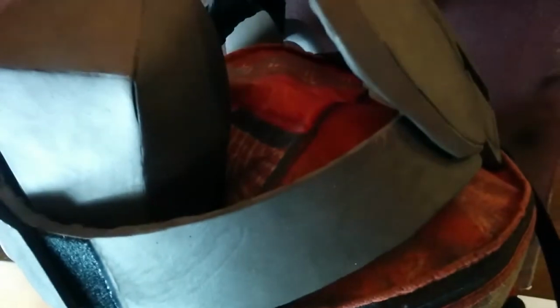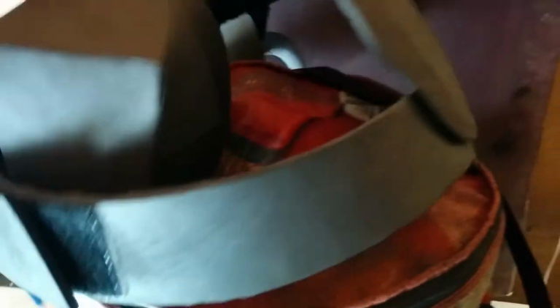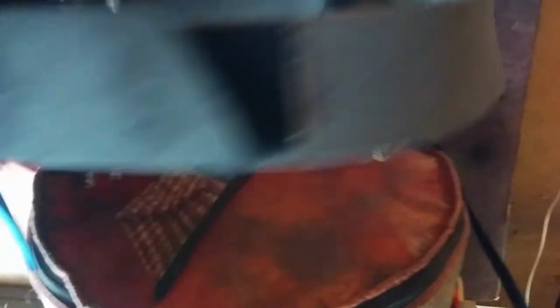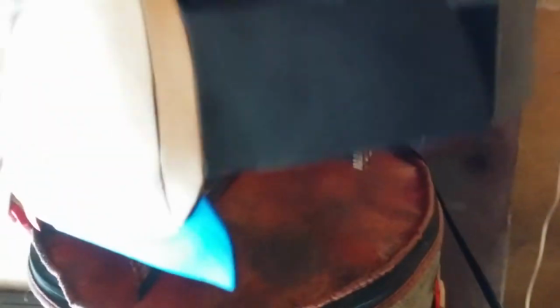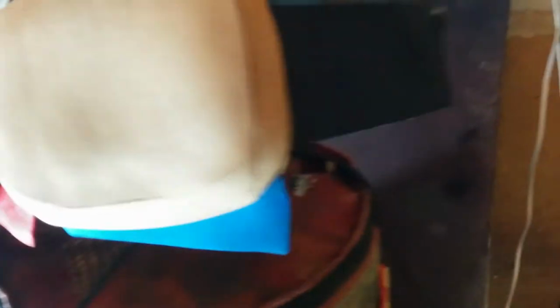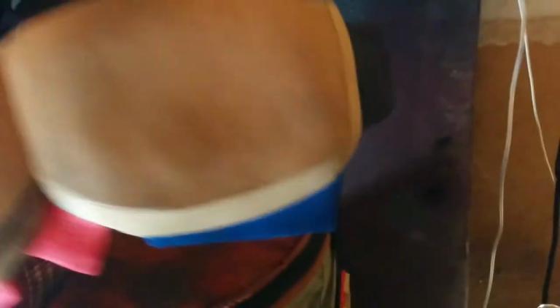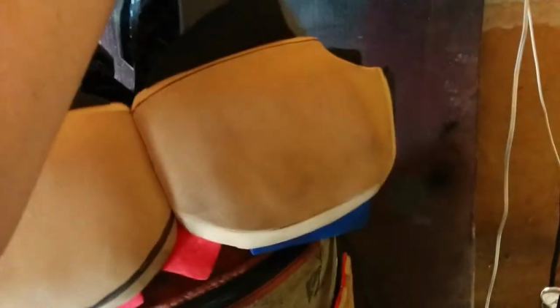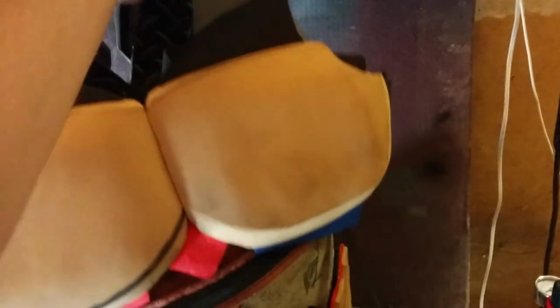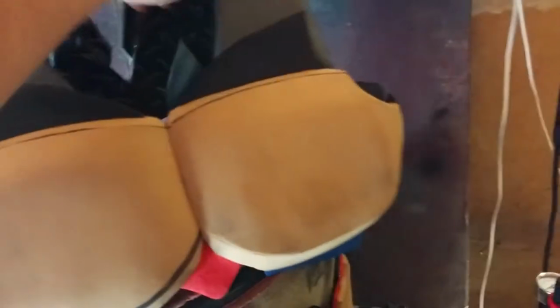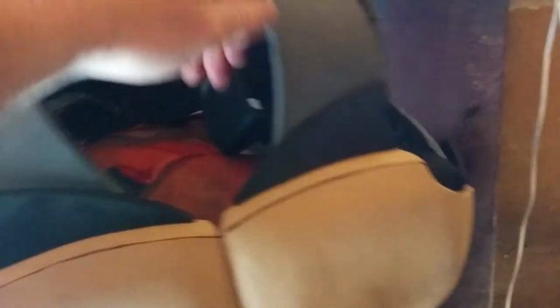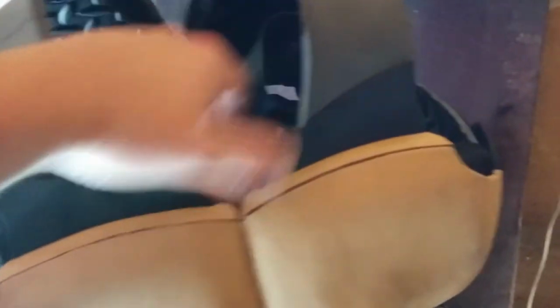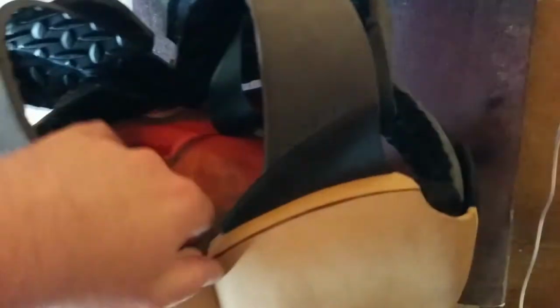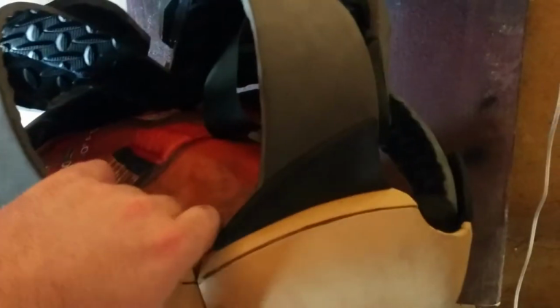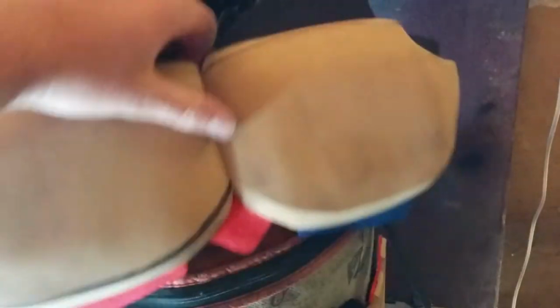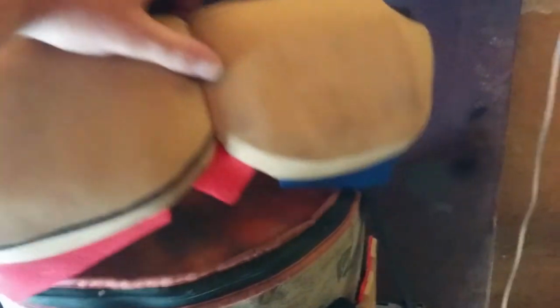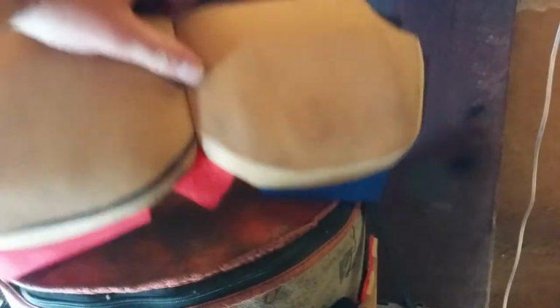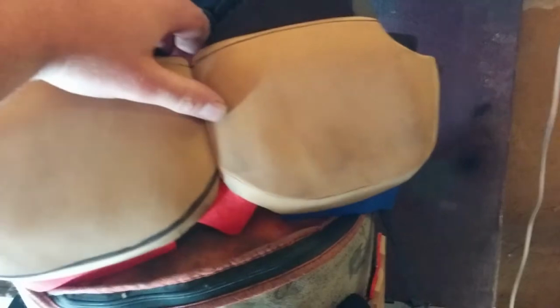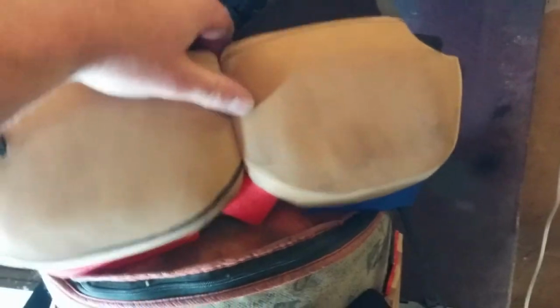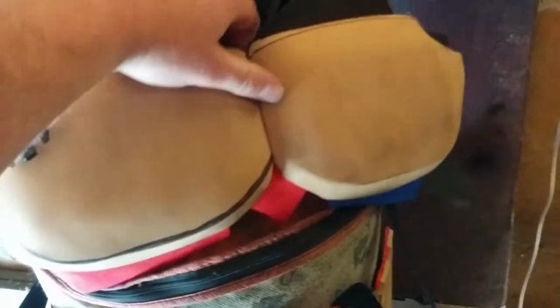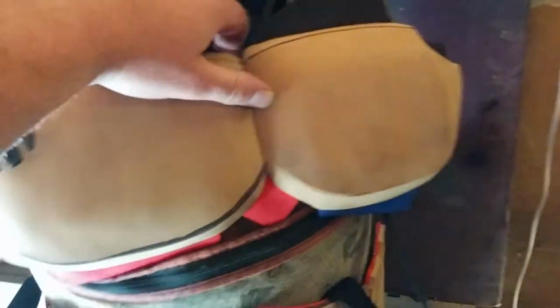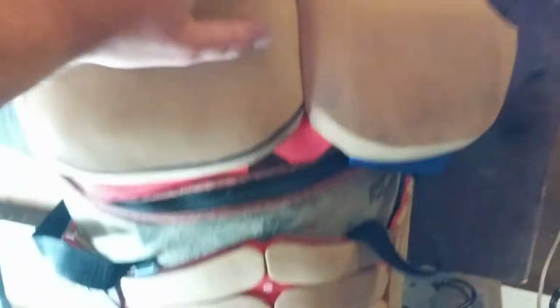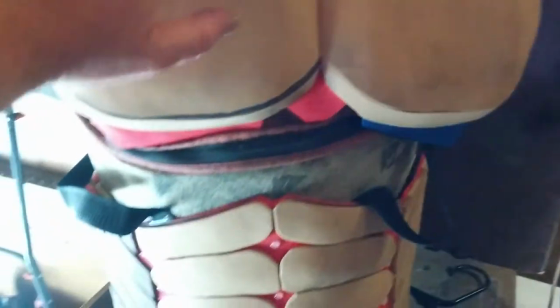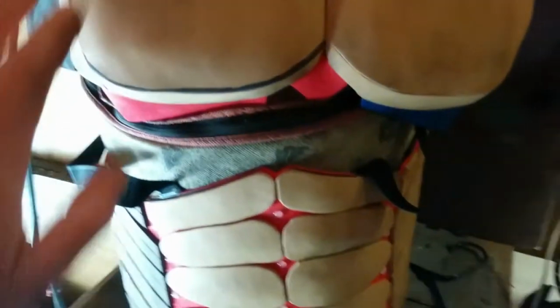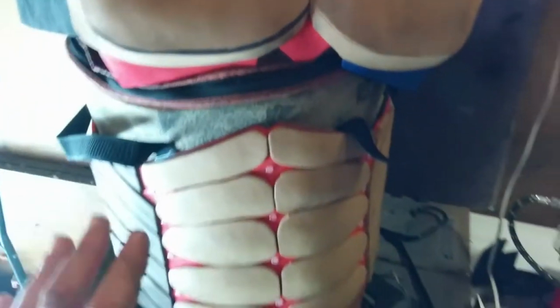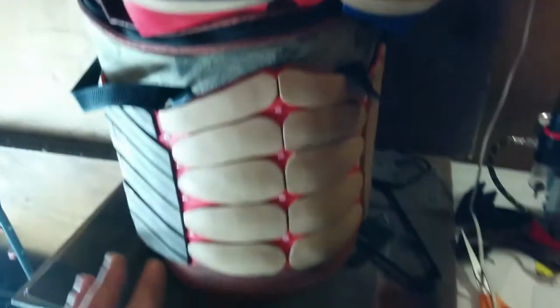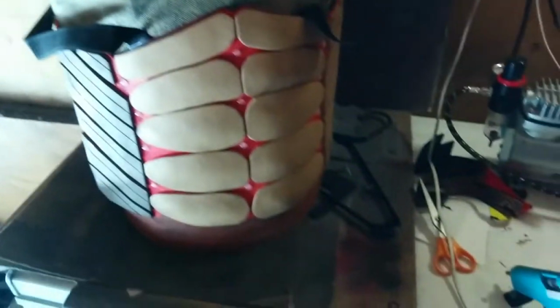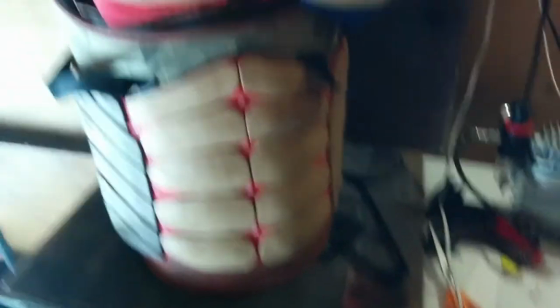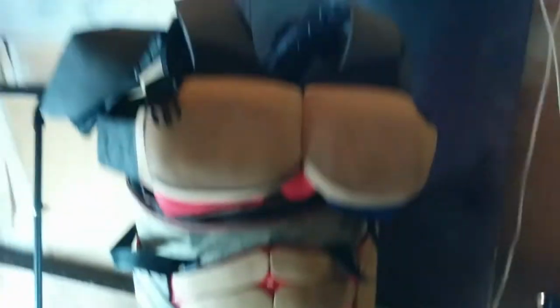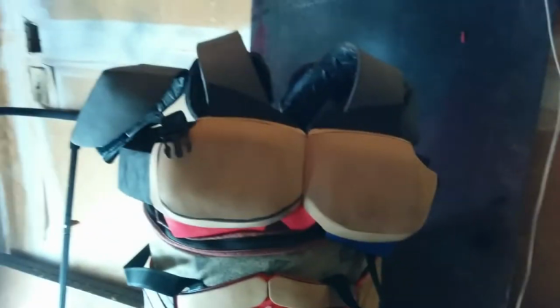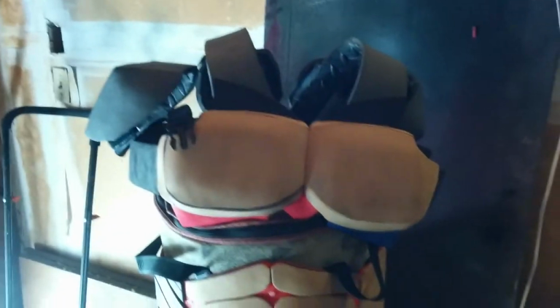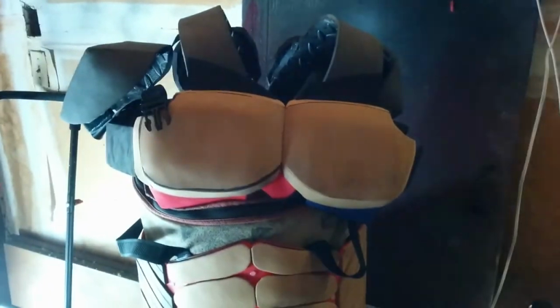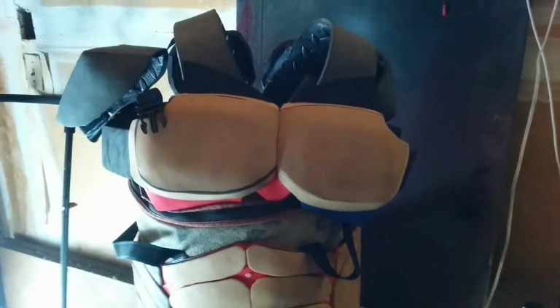I'm going to do probably some more detail work that I haven't done yet — as far as scoring, heating, and shaping. But this is the basic two-piece build we're going to do in this video.